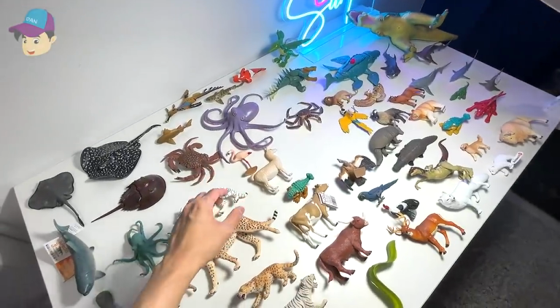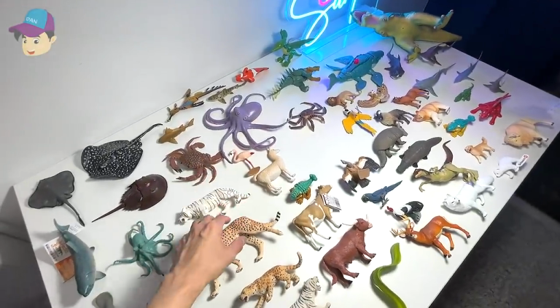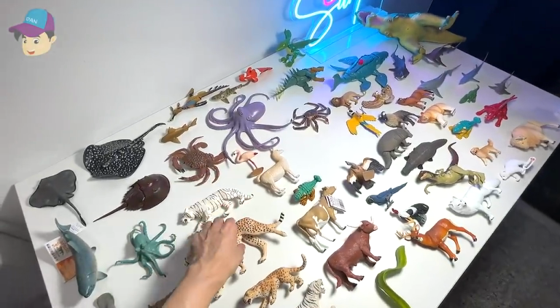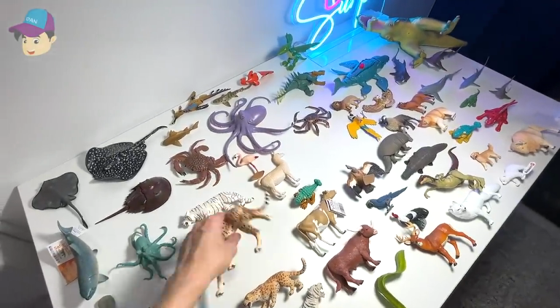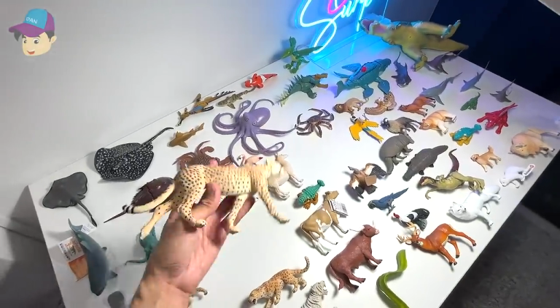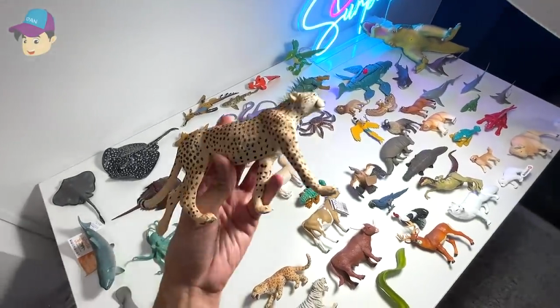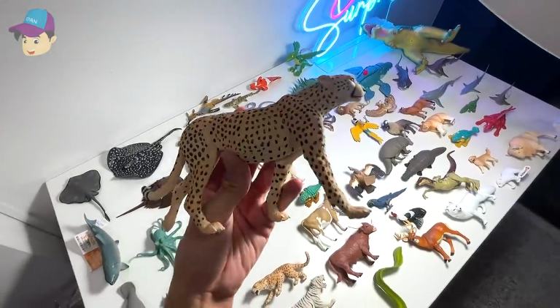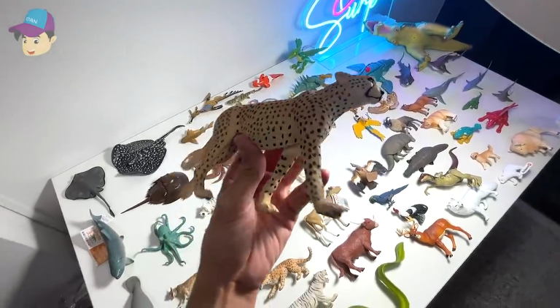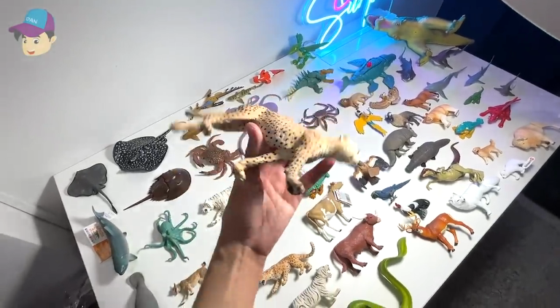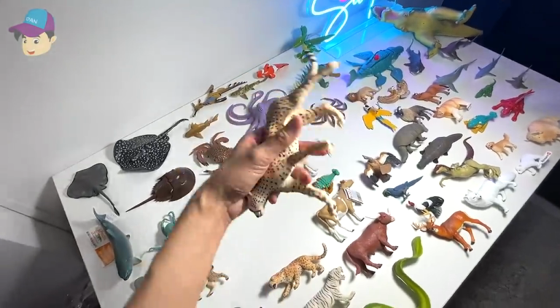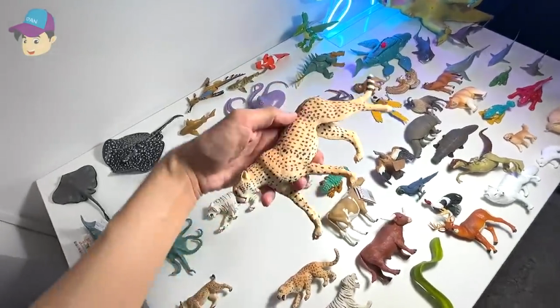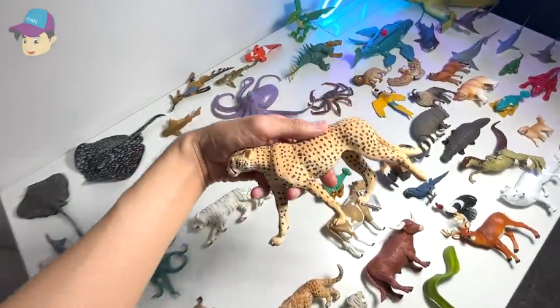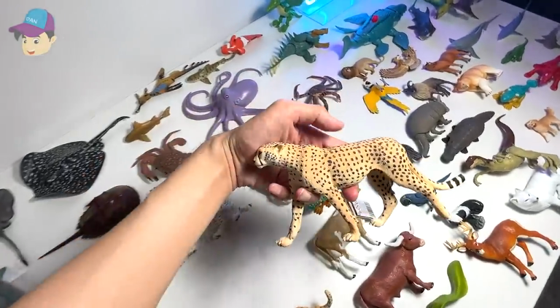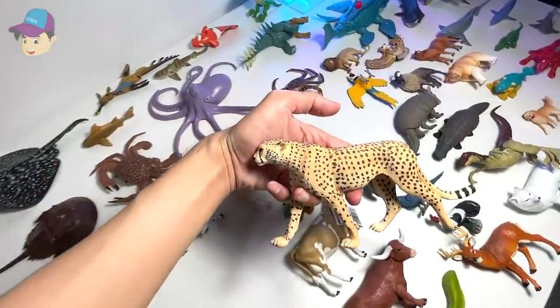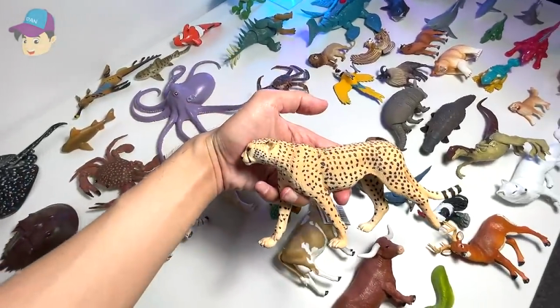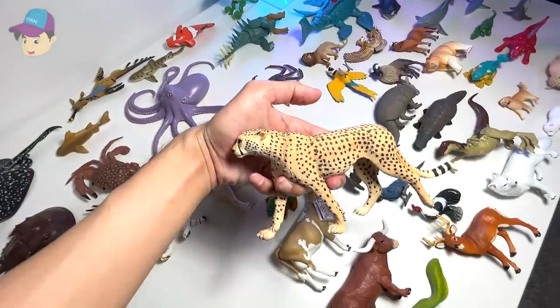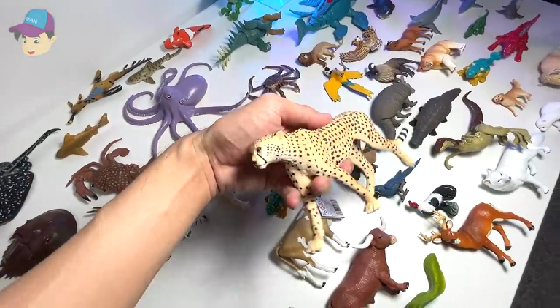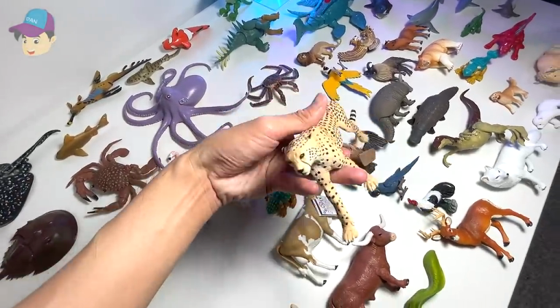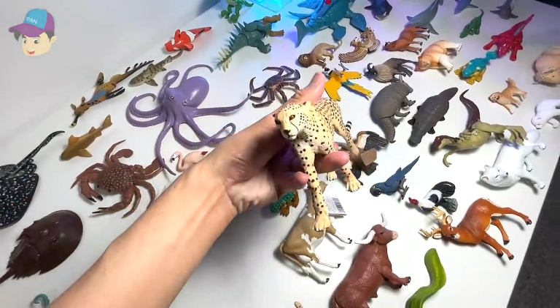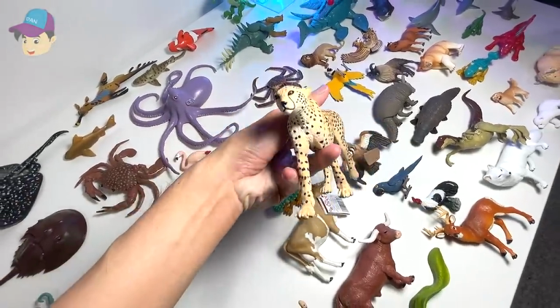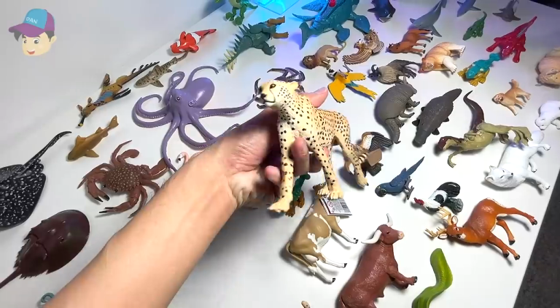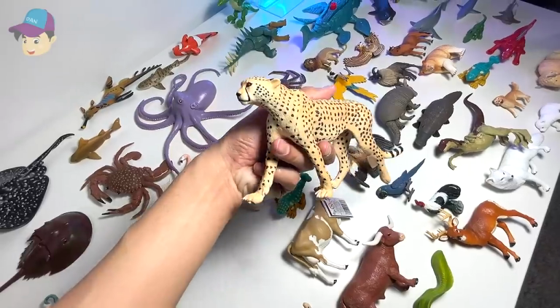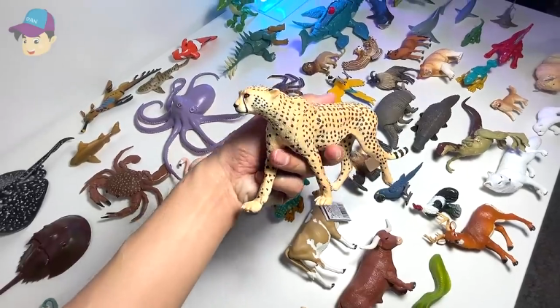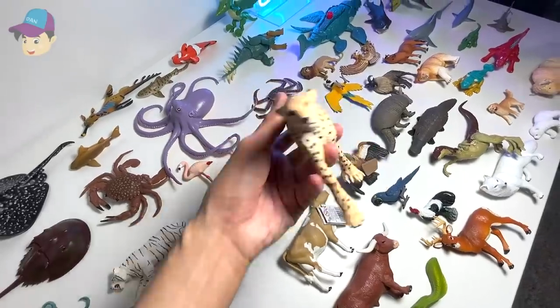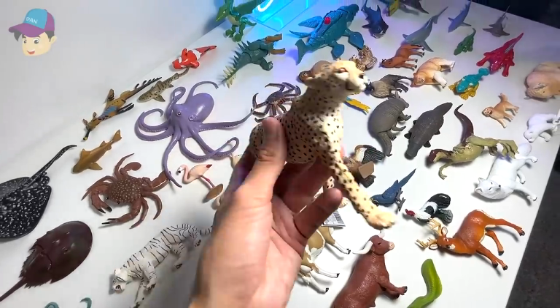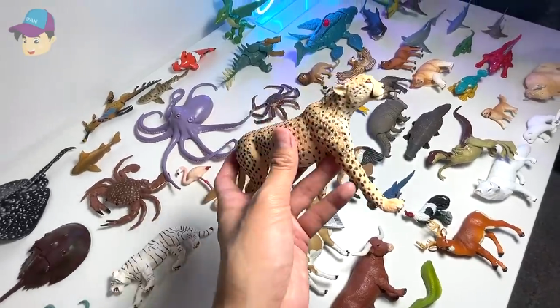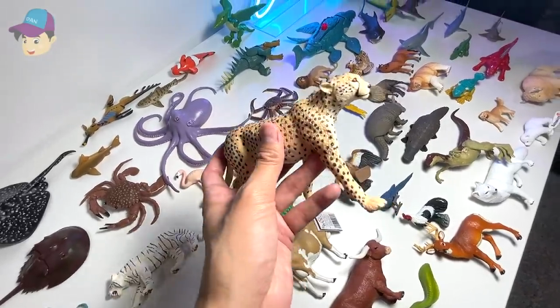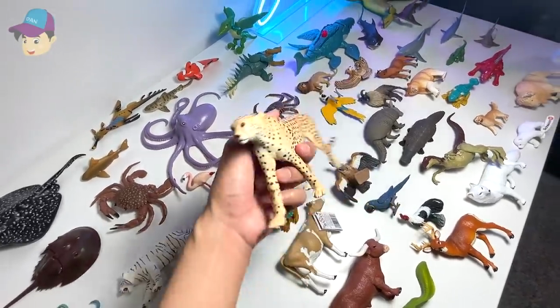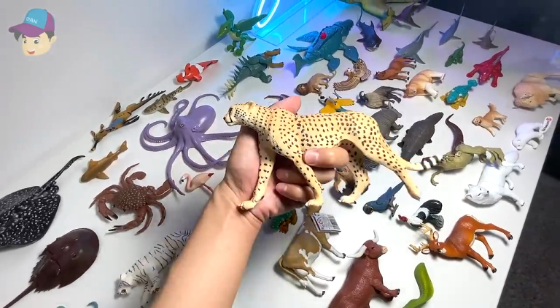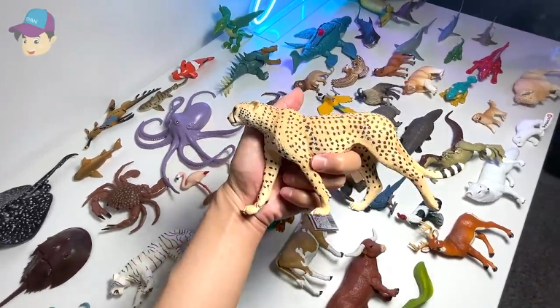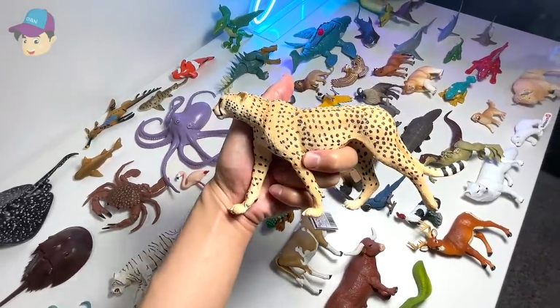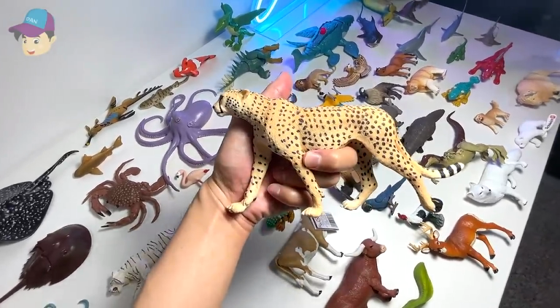How about this one right here? We have a beautiful cheetah. Yes, that's right — the fastest land animal.